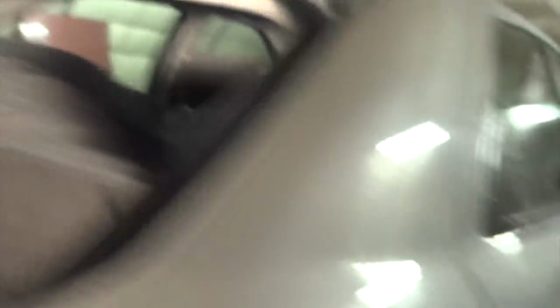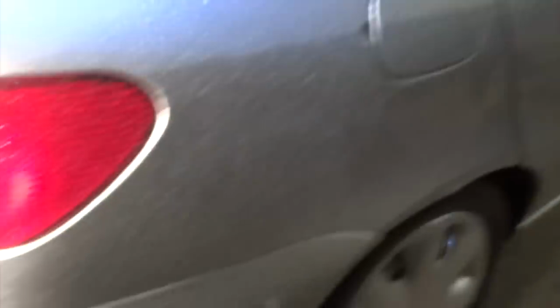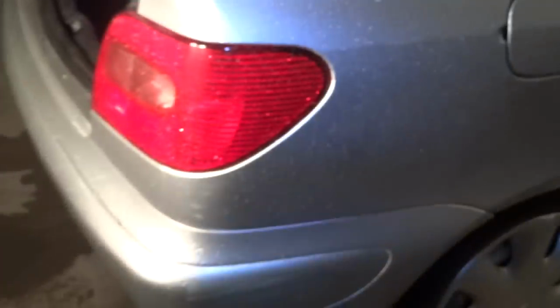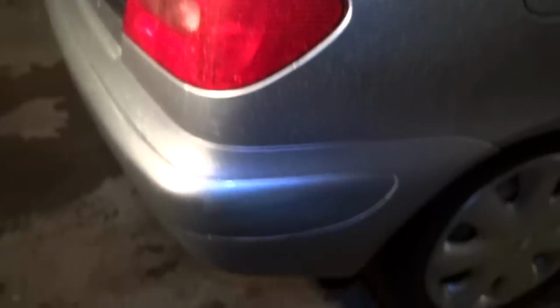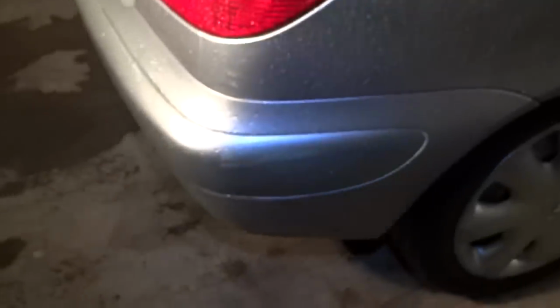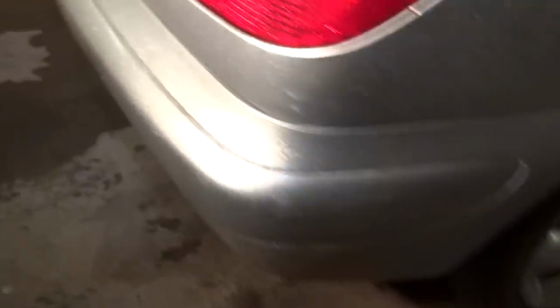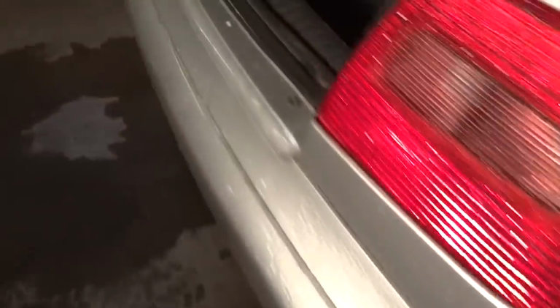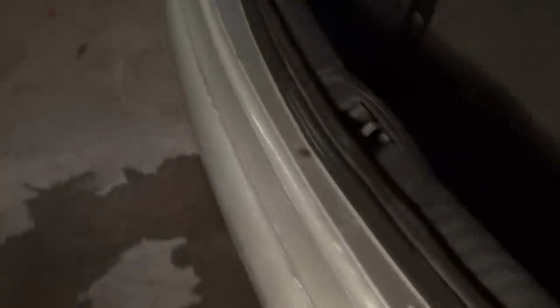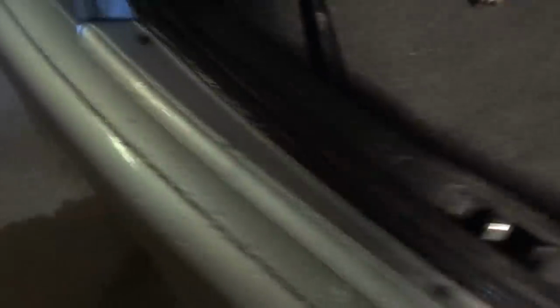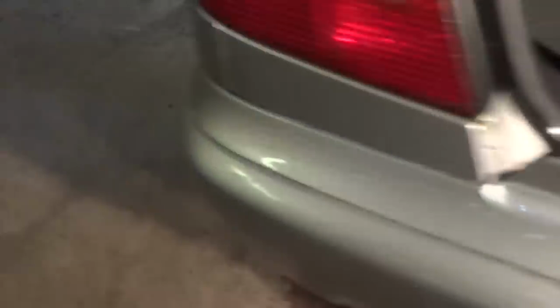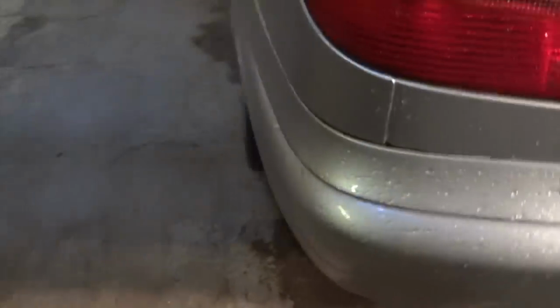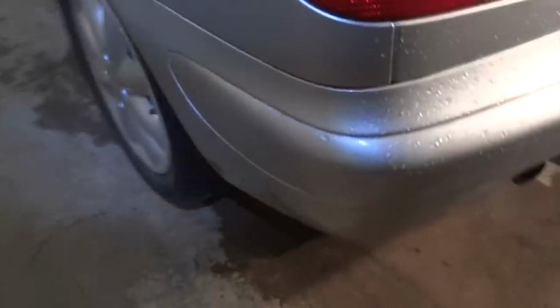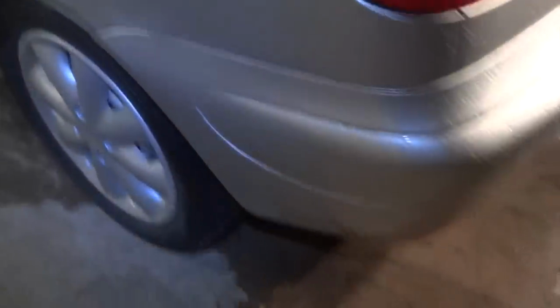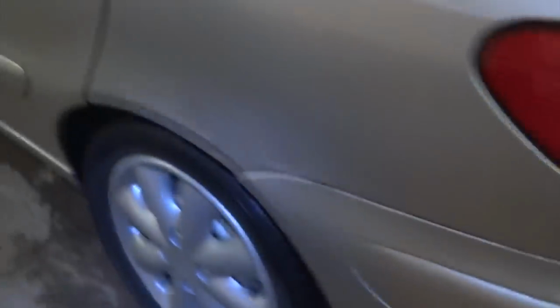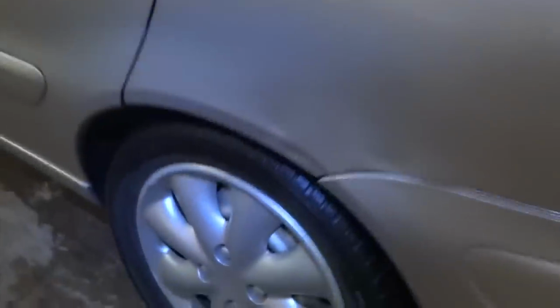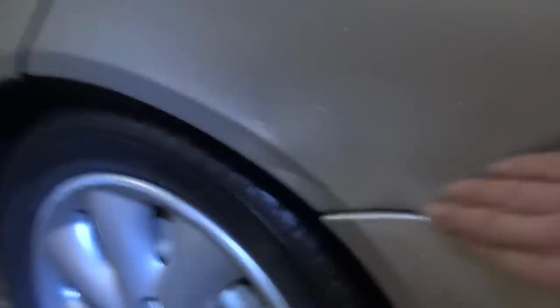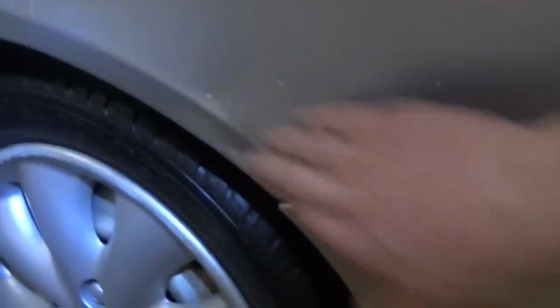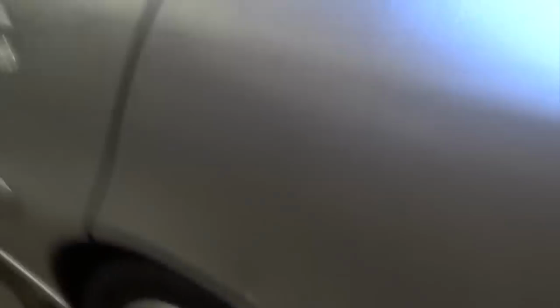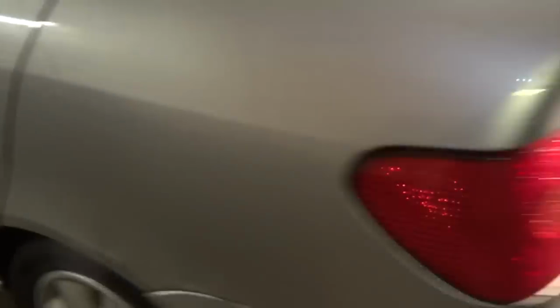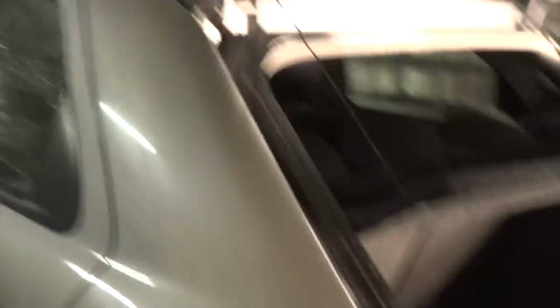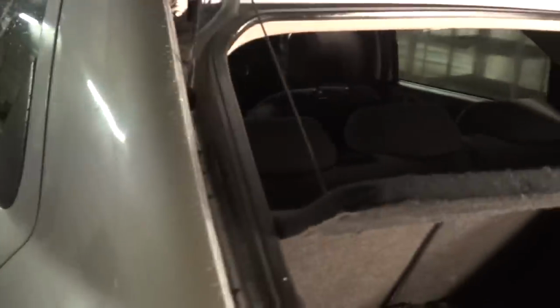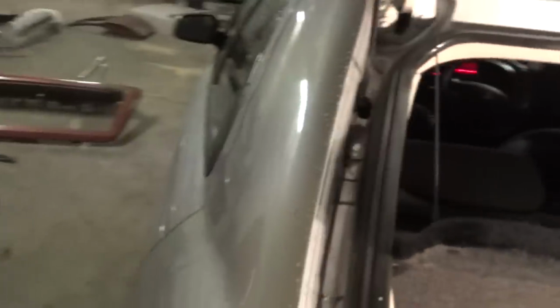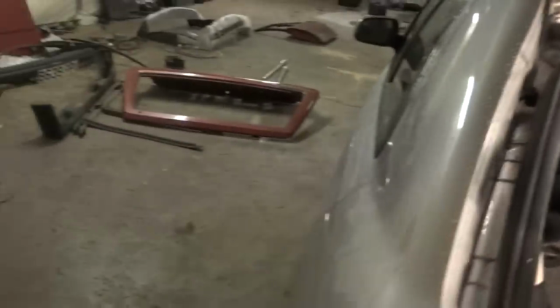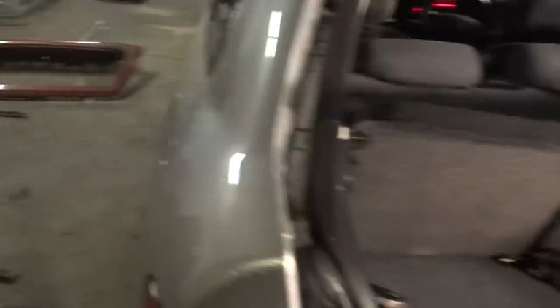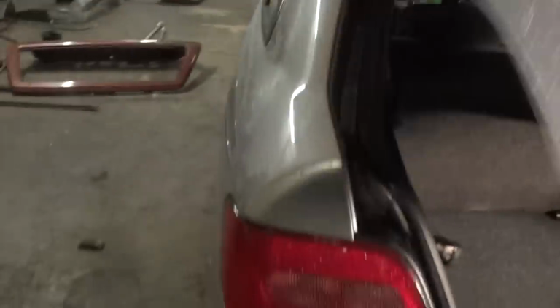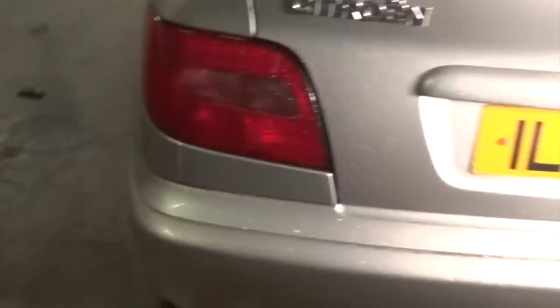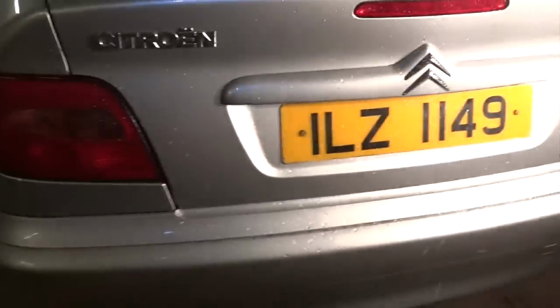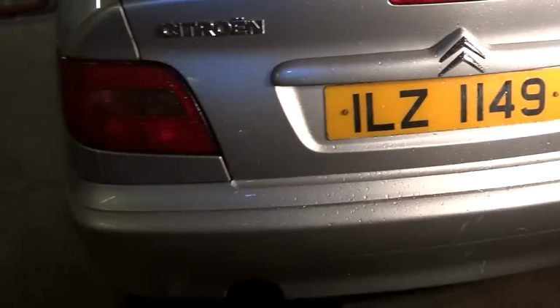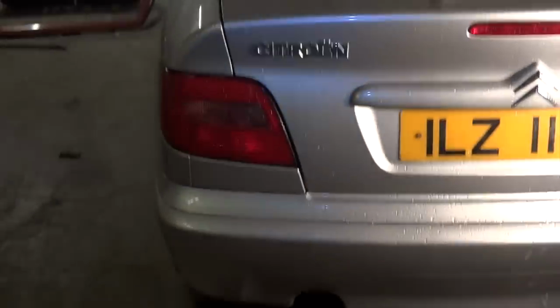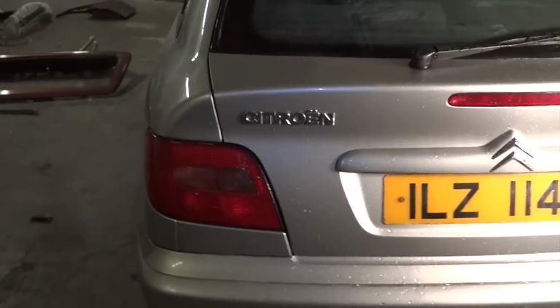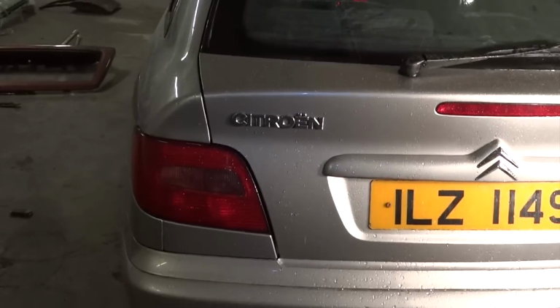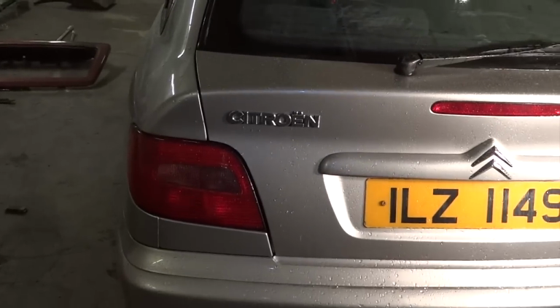There are a few wee scuffs and scrapes around the back bumper, and a small suede dent. But it's a 14-year-old car — you can expect these things.